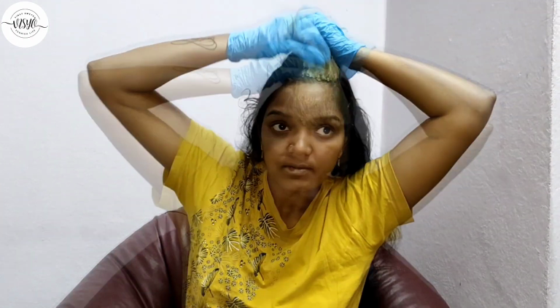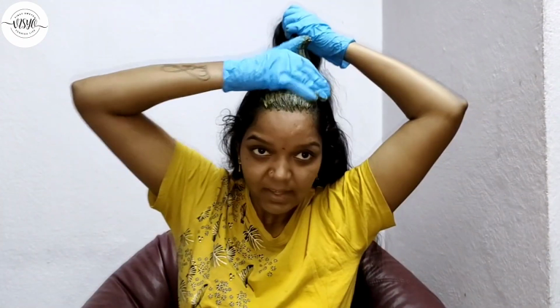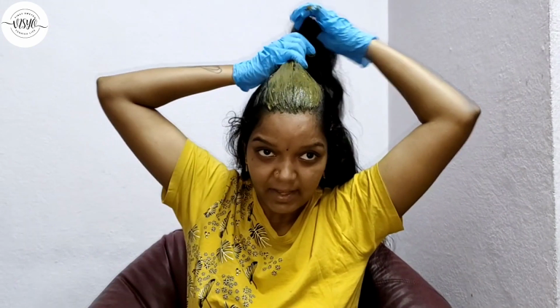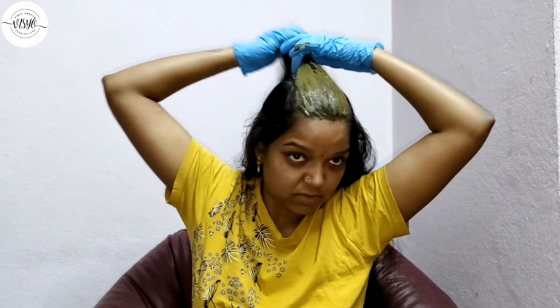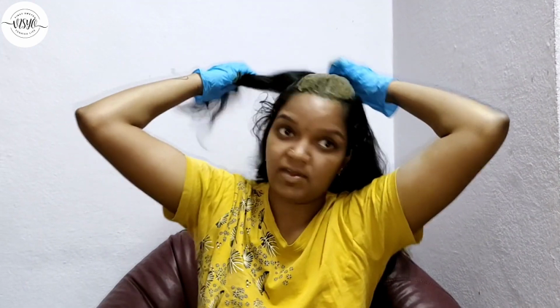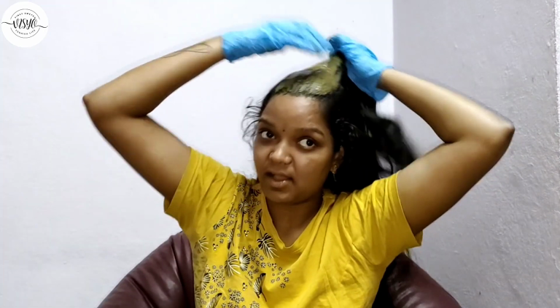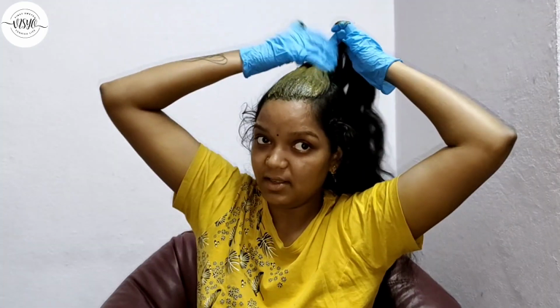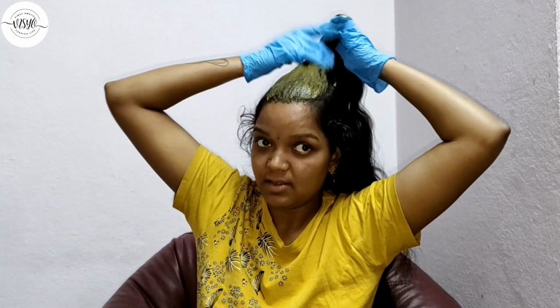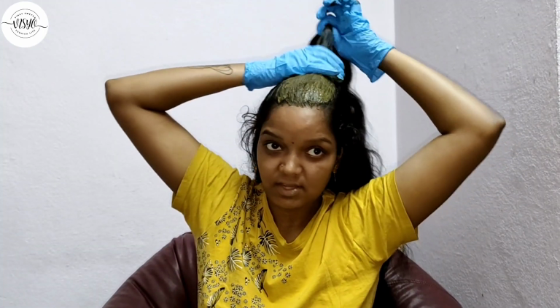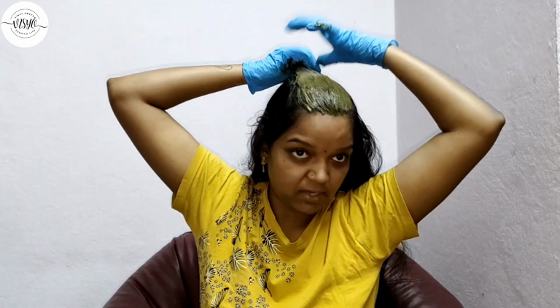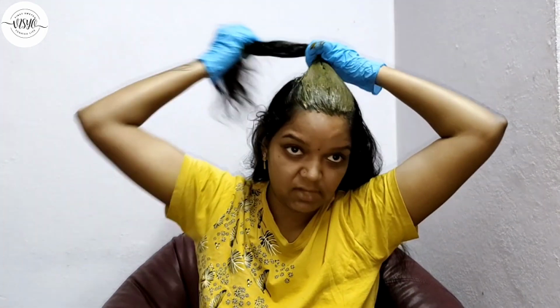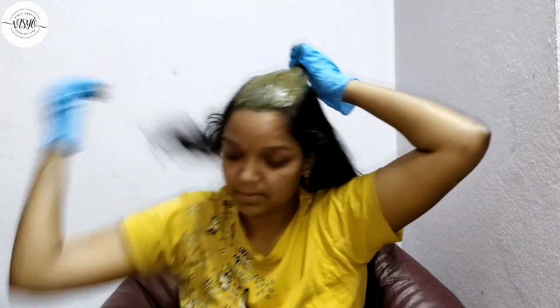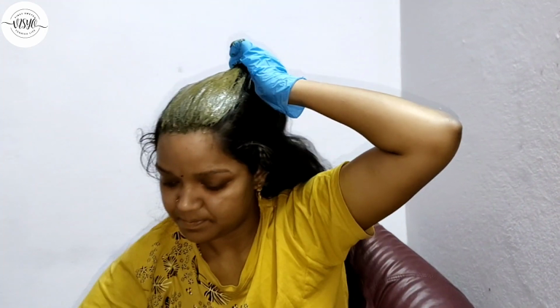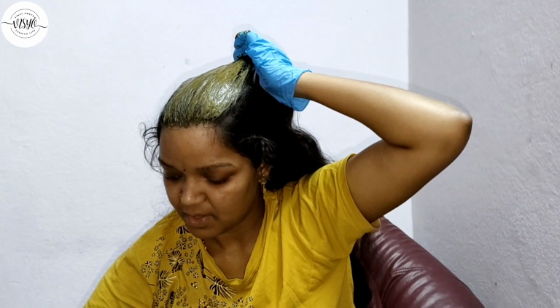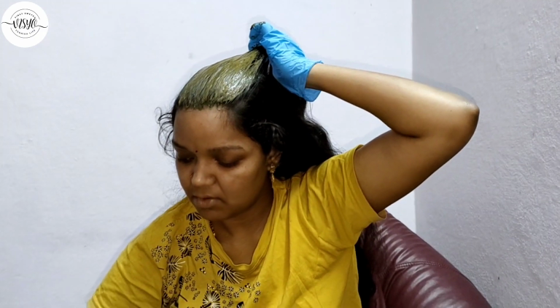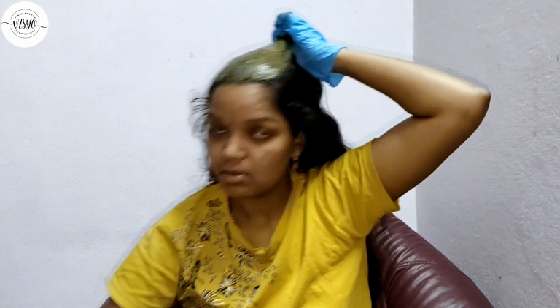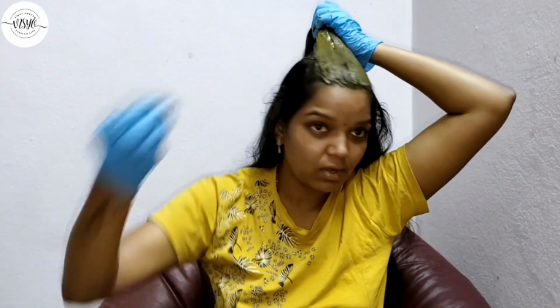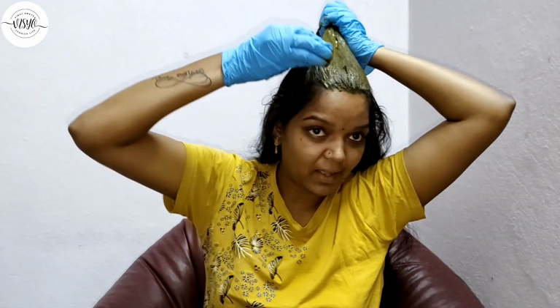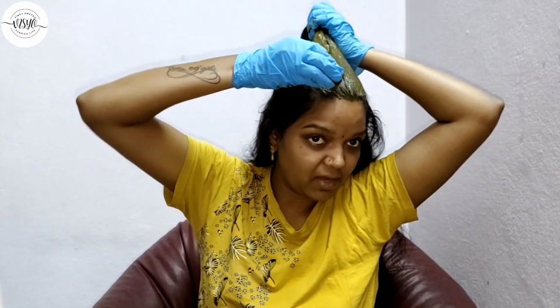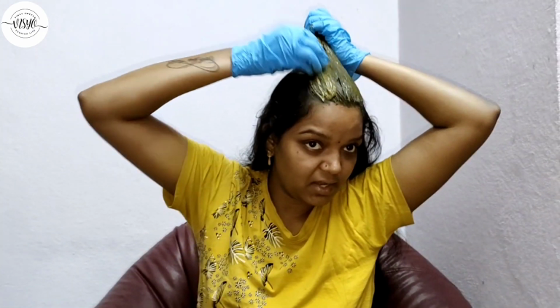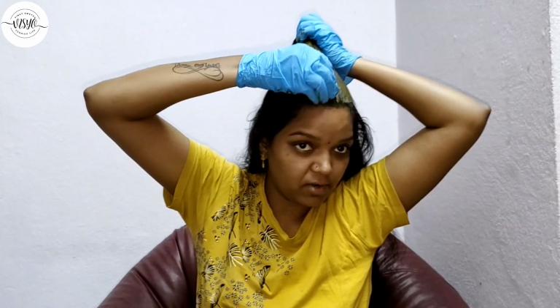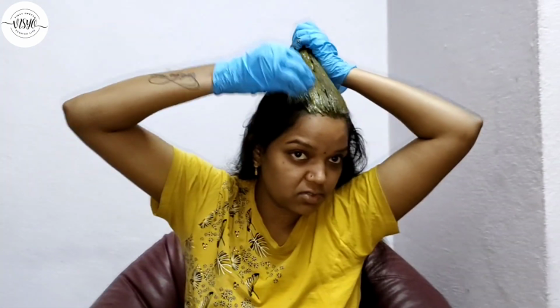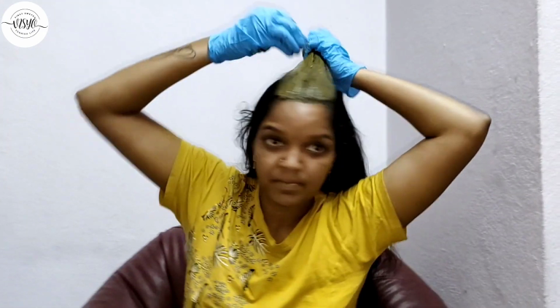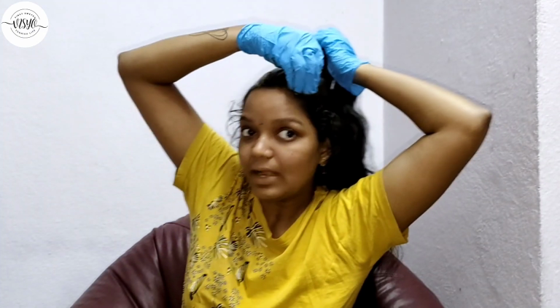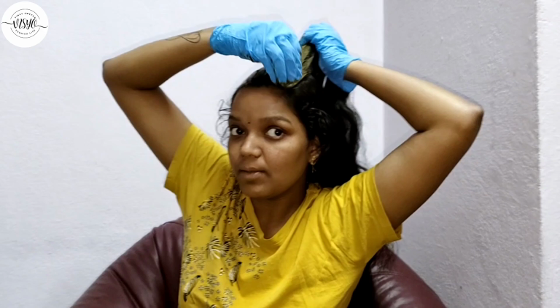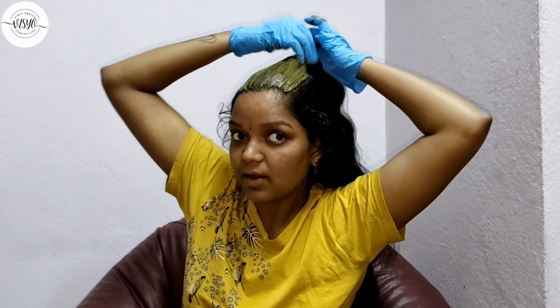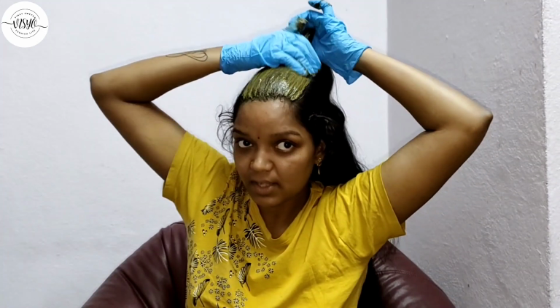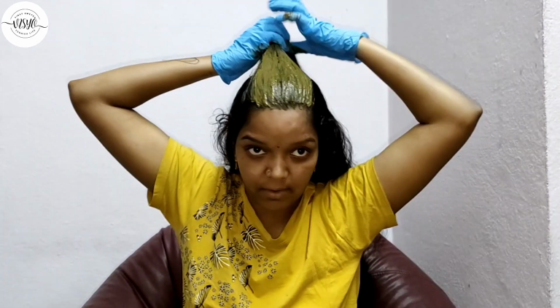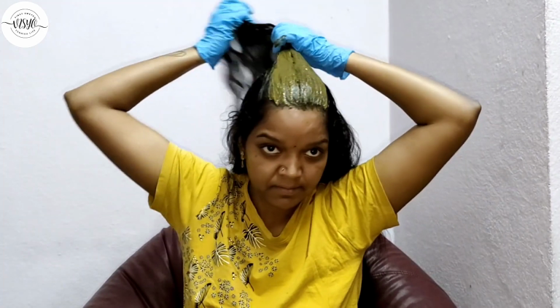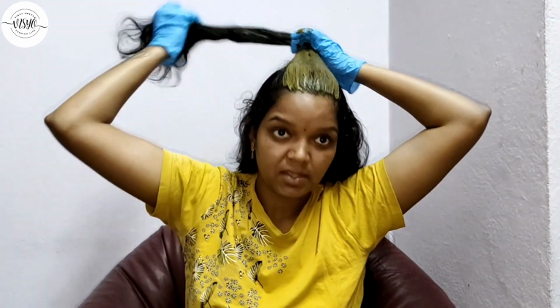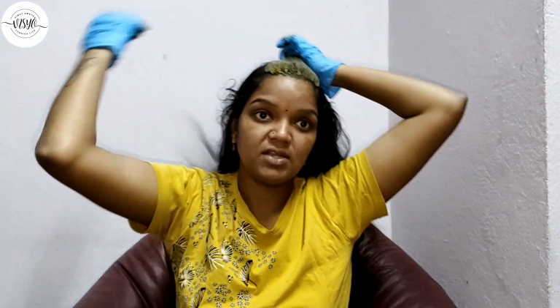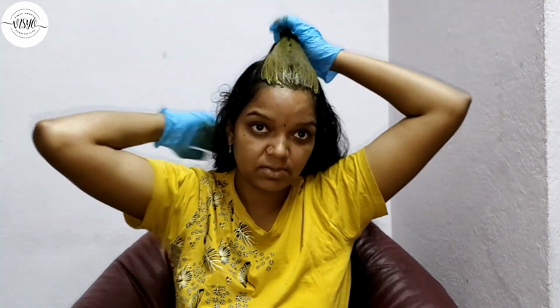I will make the first cover of the hair. You can use only black, only brown, or you can use henna powder. You can use this mixture as well.